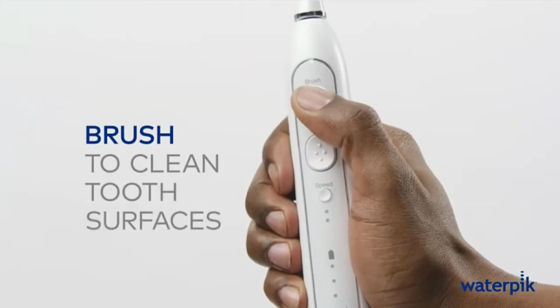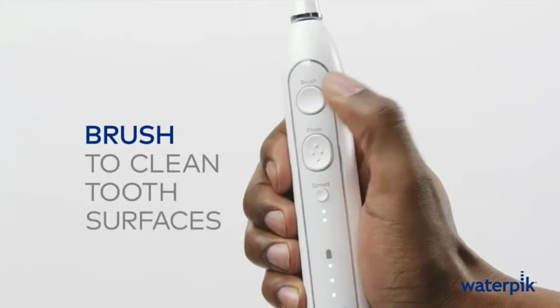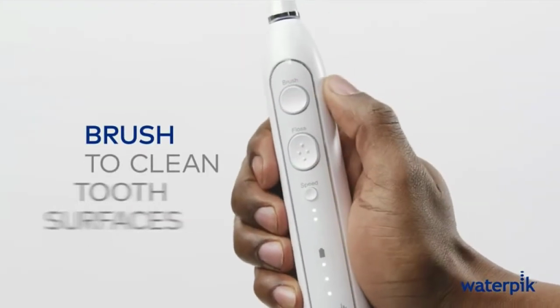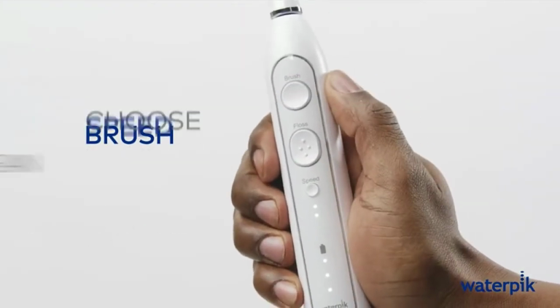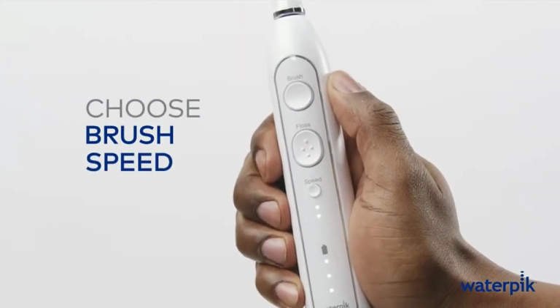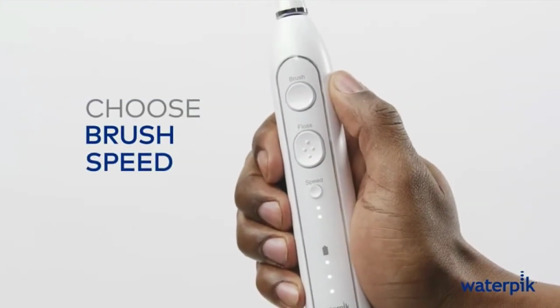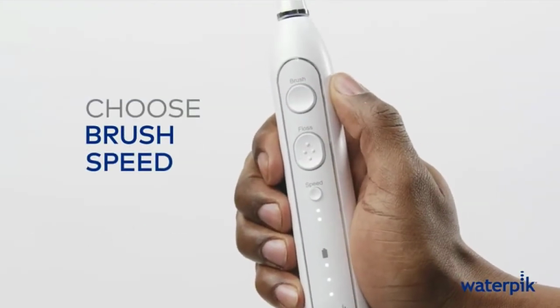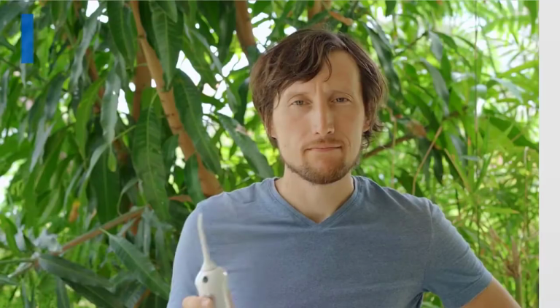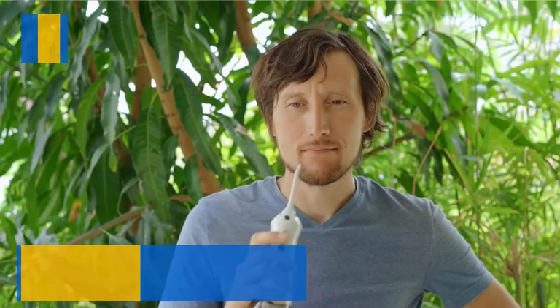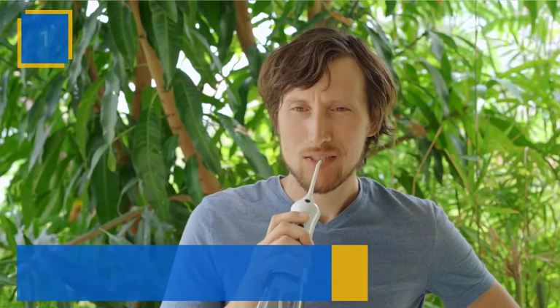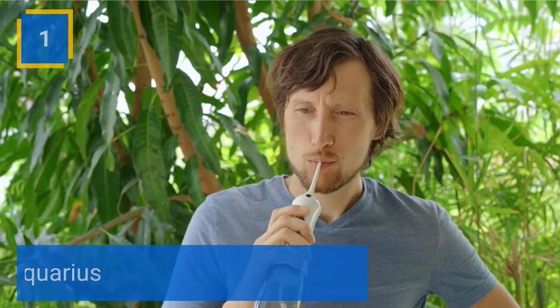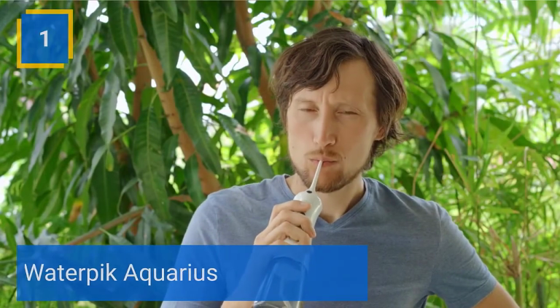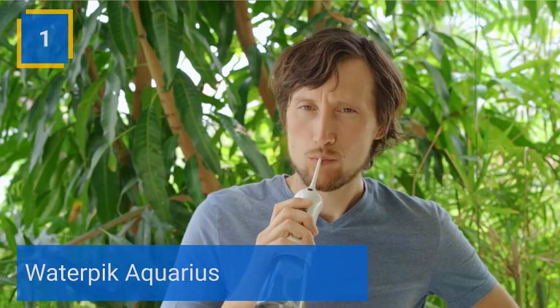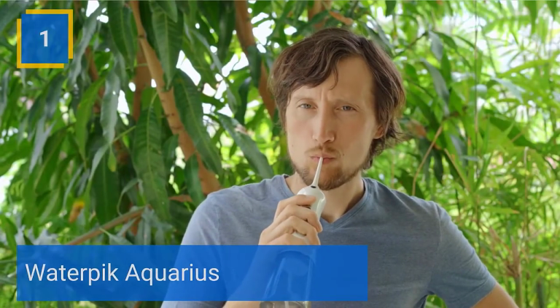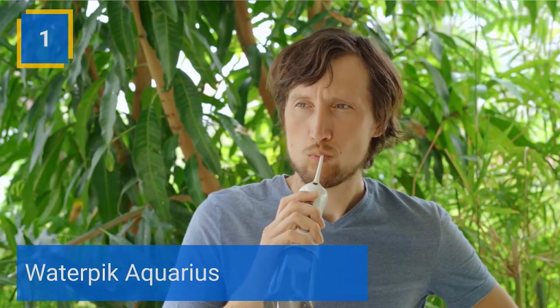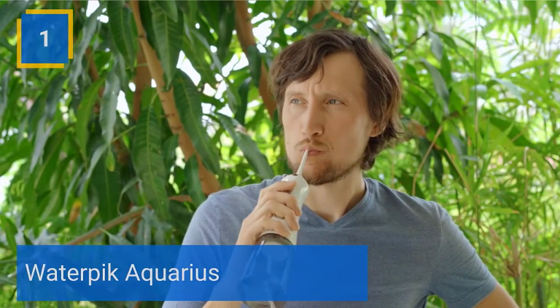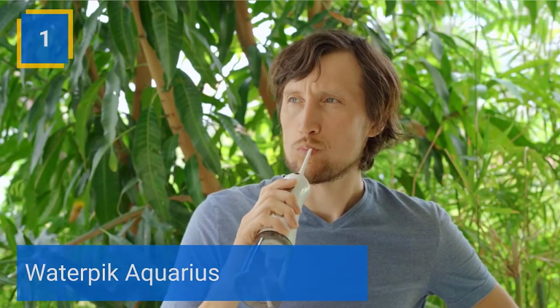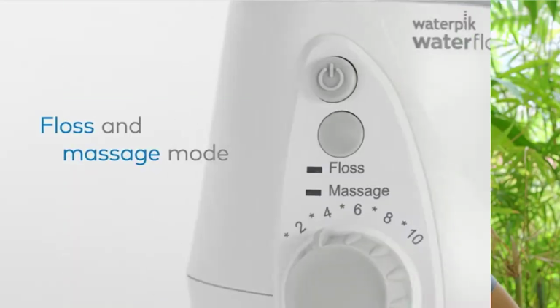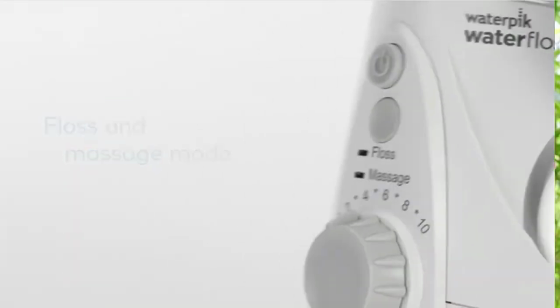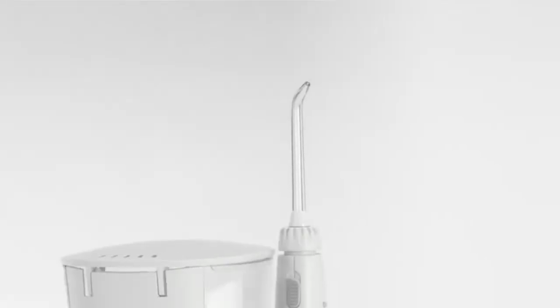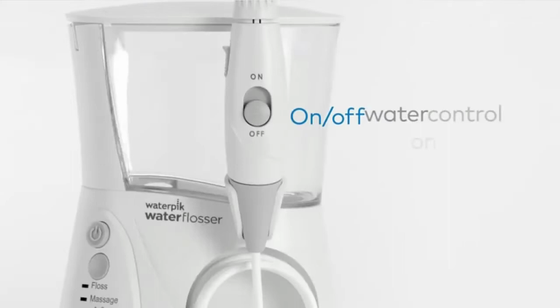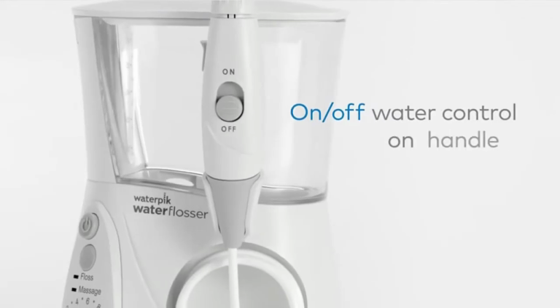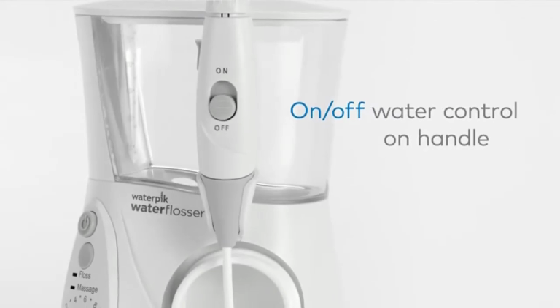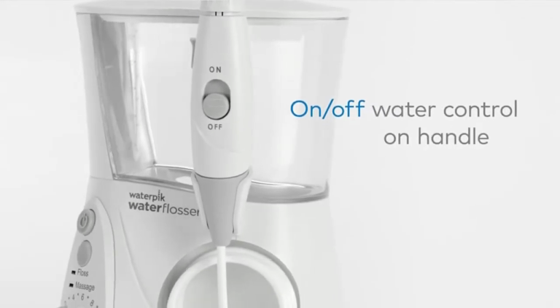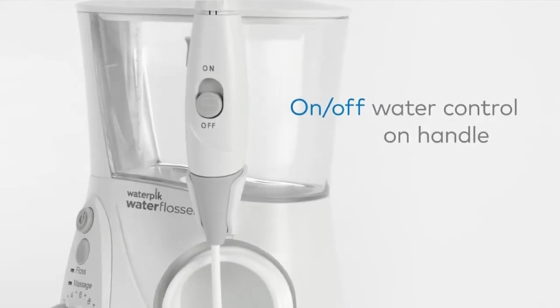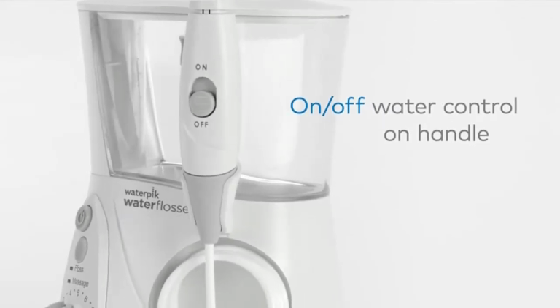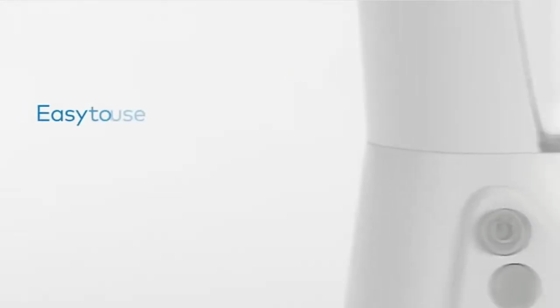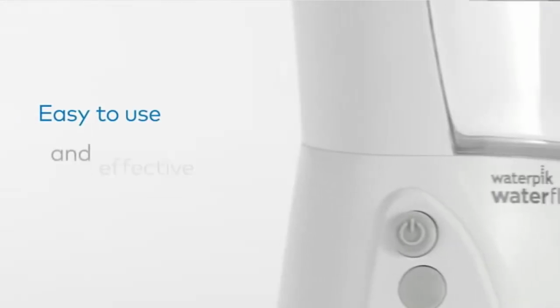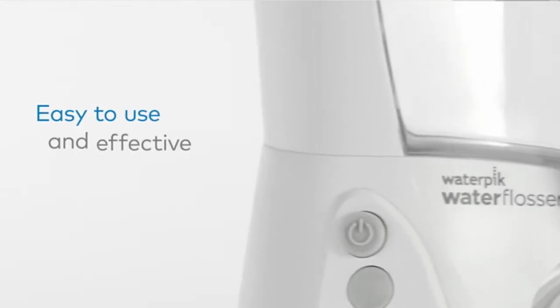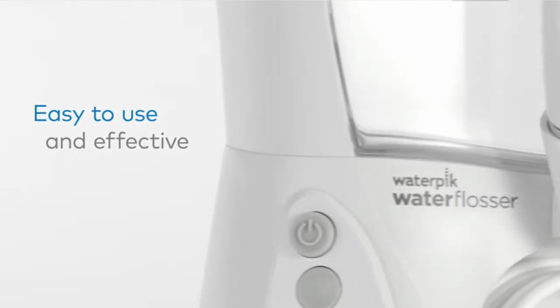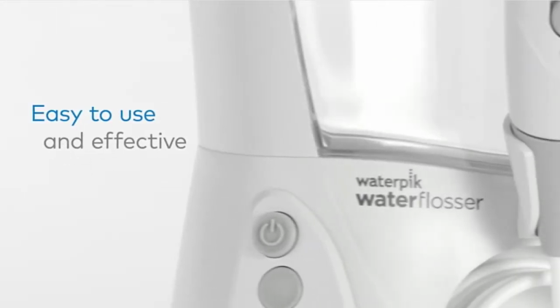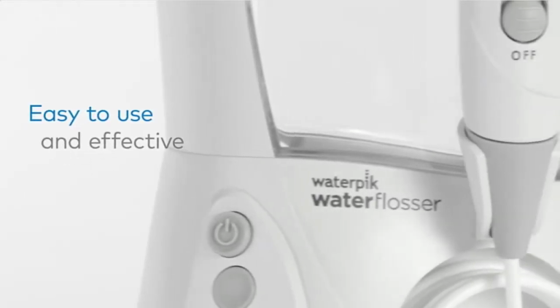Premium case included for travel. Check the description for details and prices. Number 1. Waterpik Aquarius. Features massage mode for gum stimulation plus enhanced pressure with 10 settings ranging from 10 to 100 psi for a custom clean.